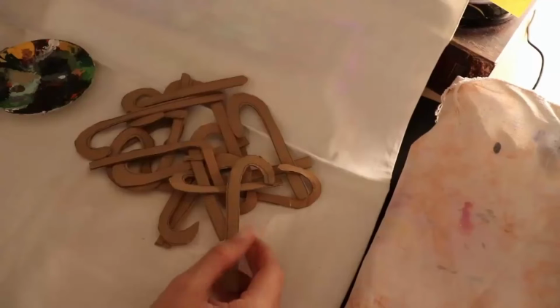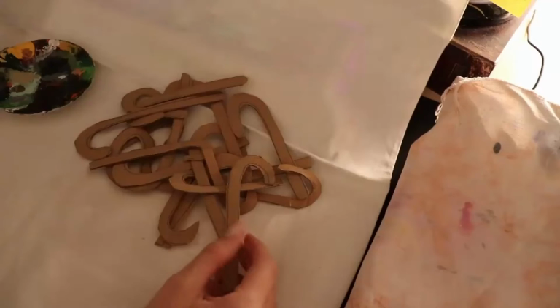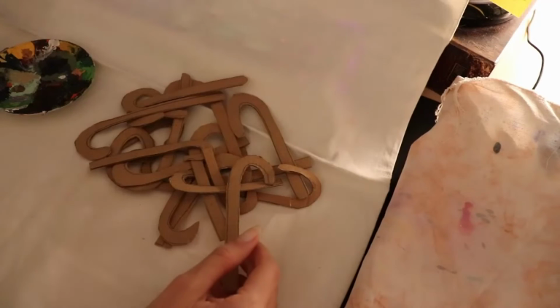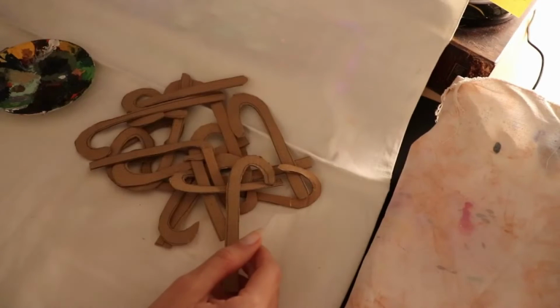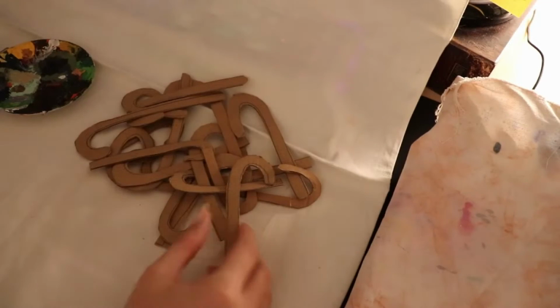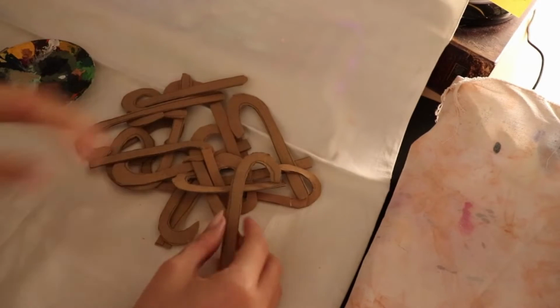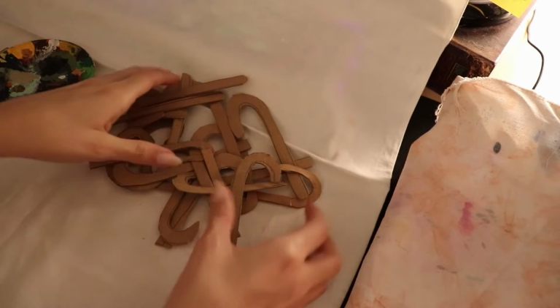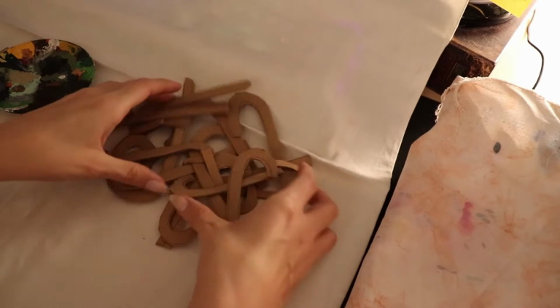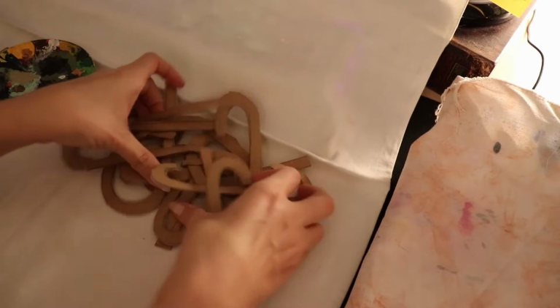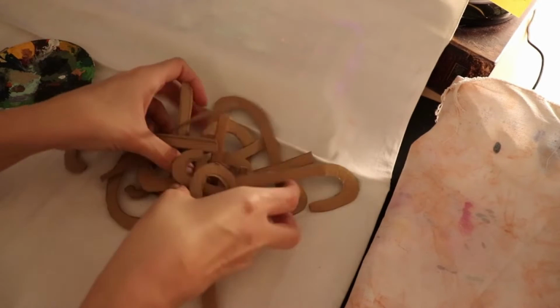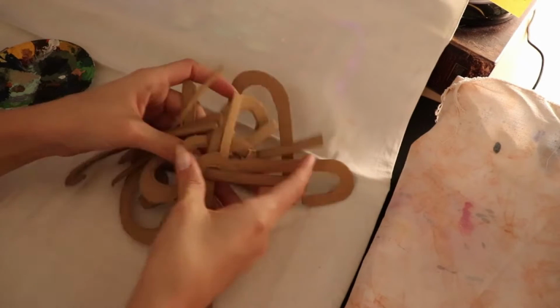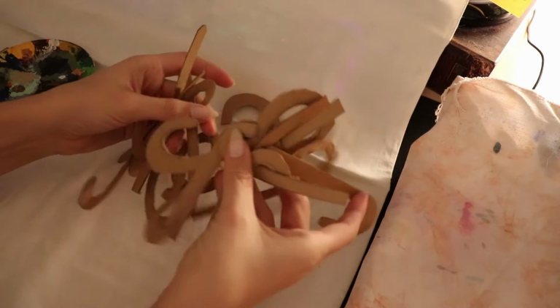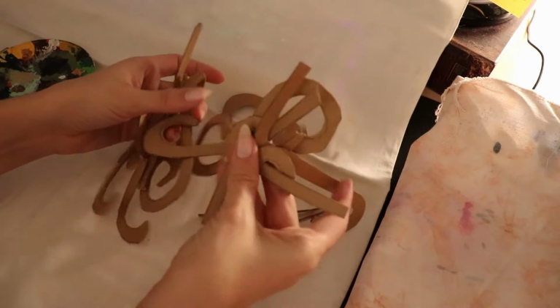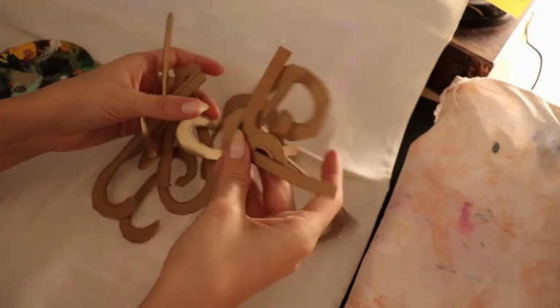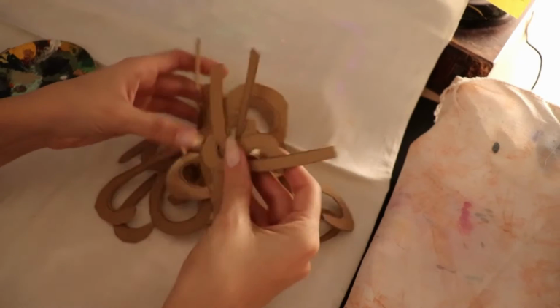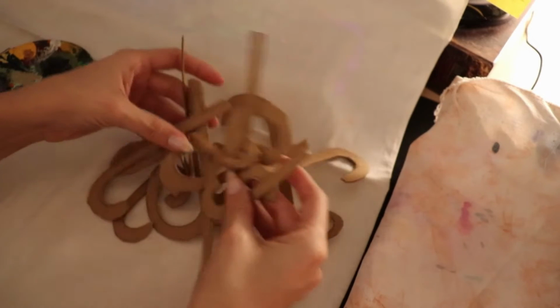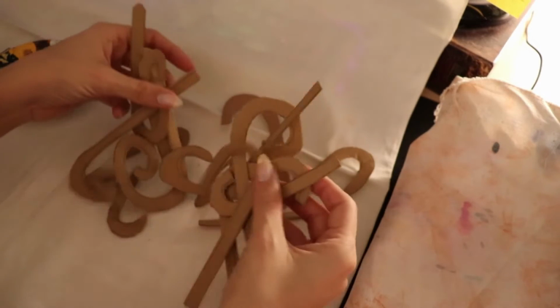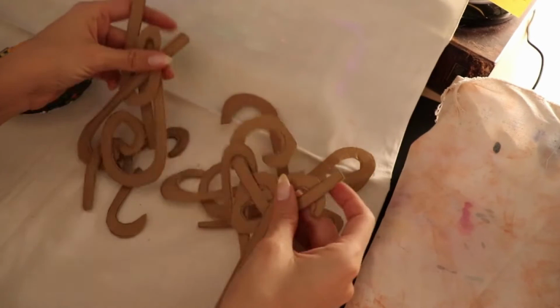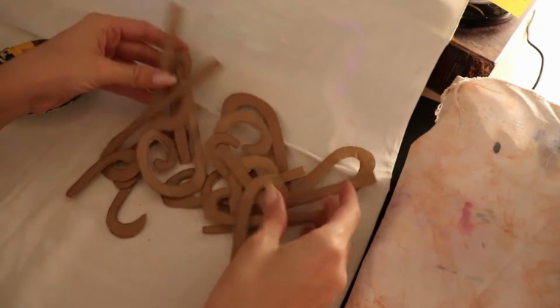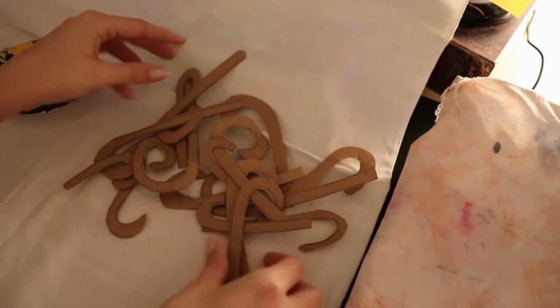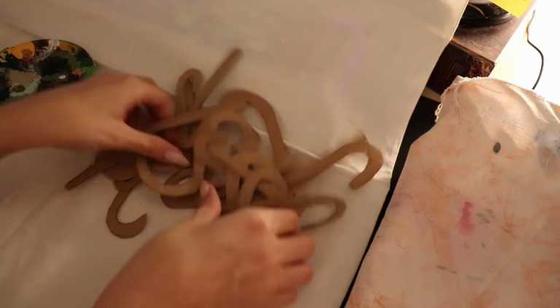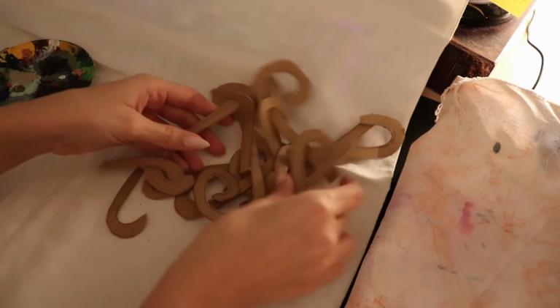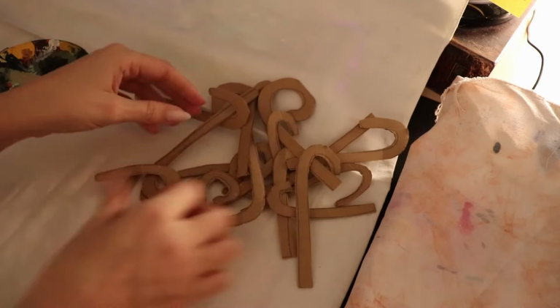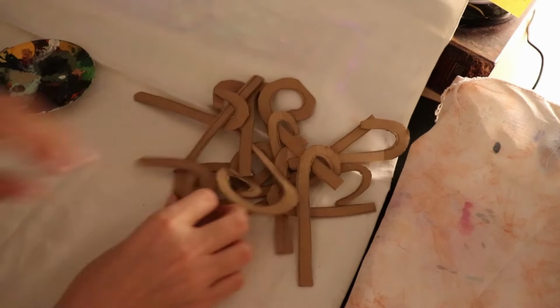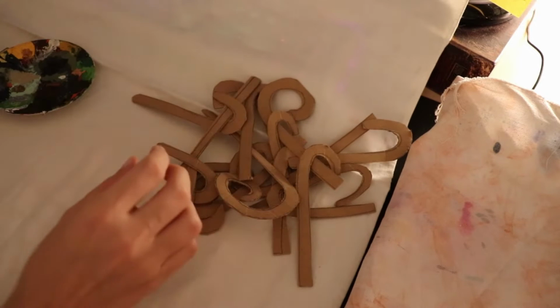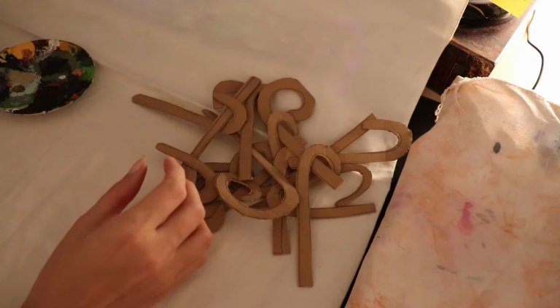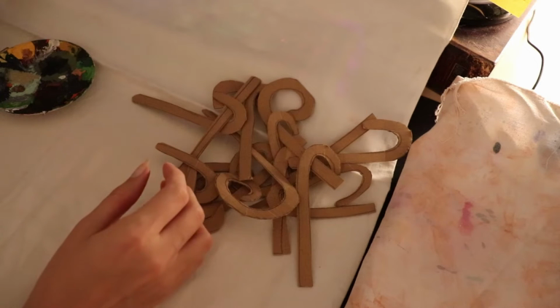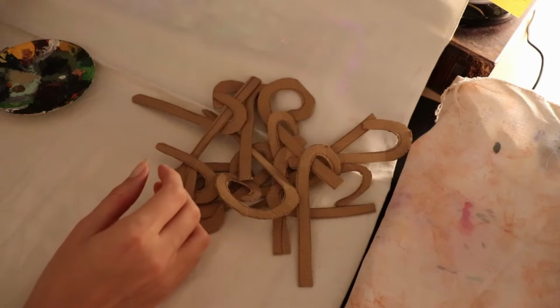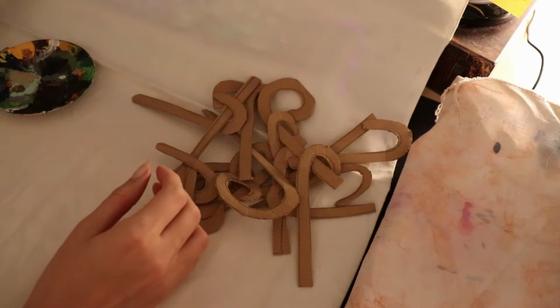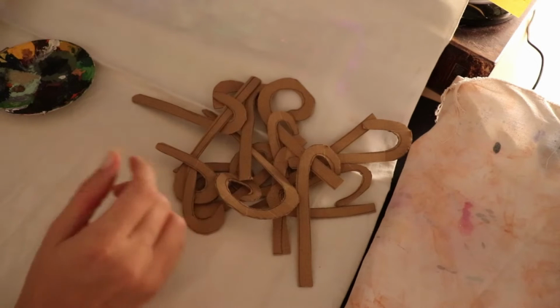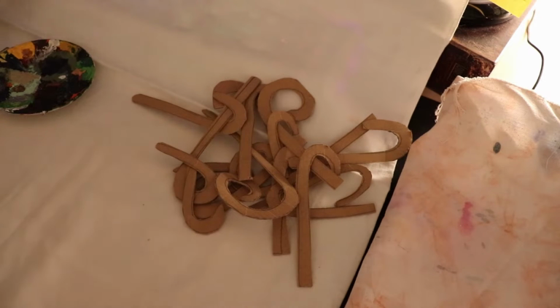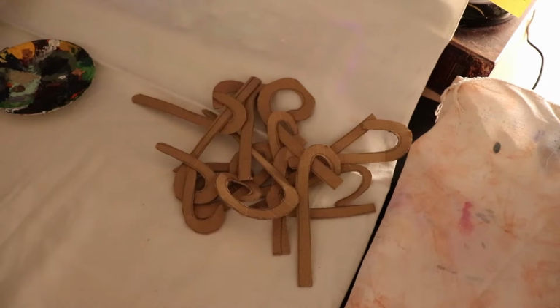Hey guys! So in this video I'm going to show you how I created these Christmas tree ornaments, and this time it's going to be candy cane.